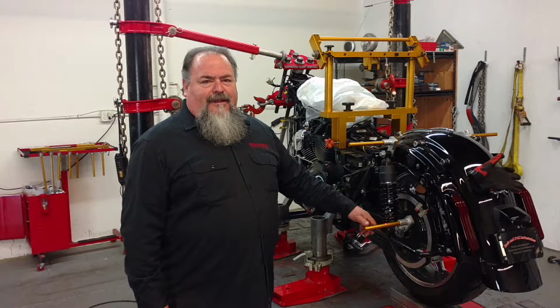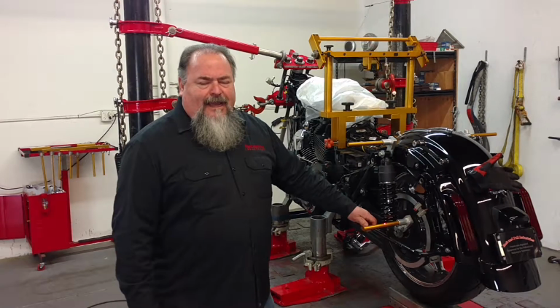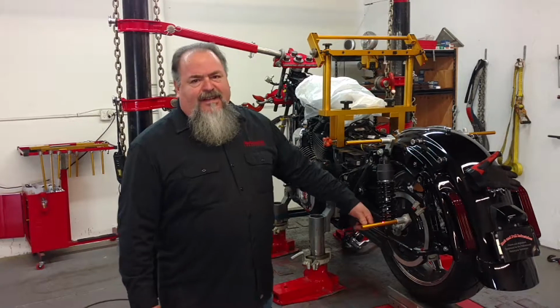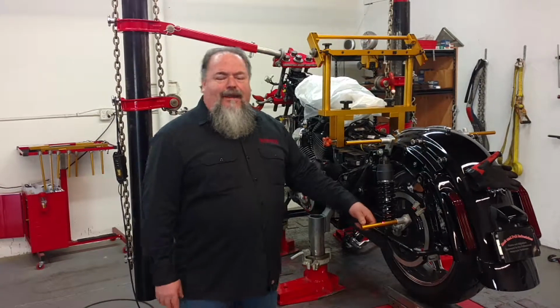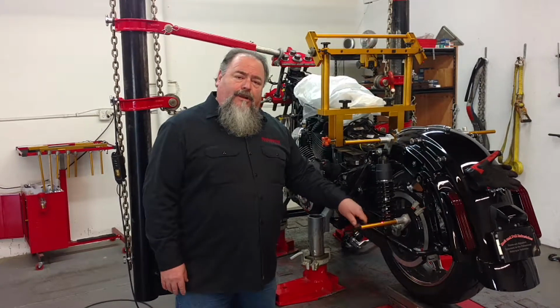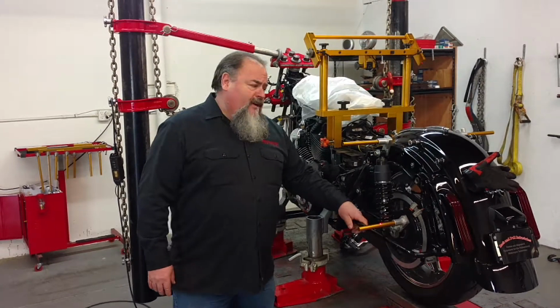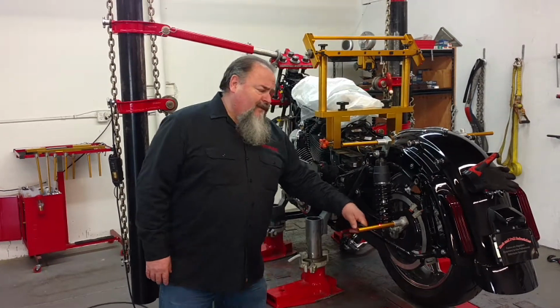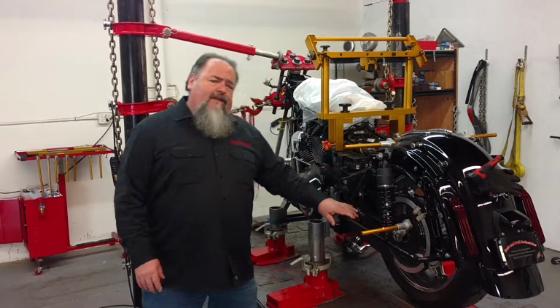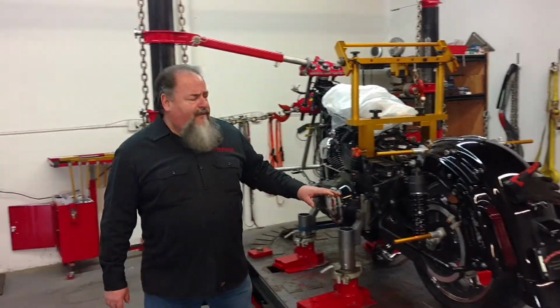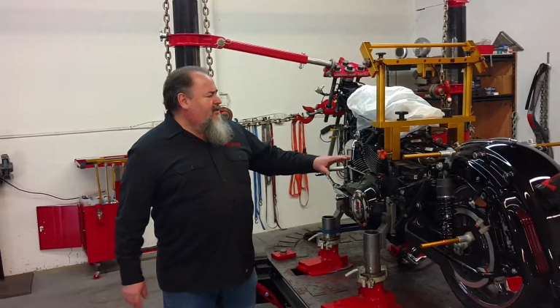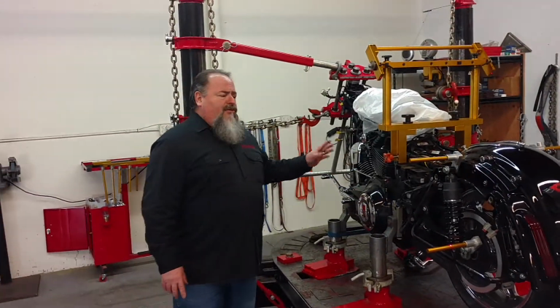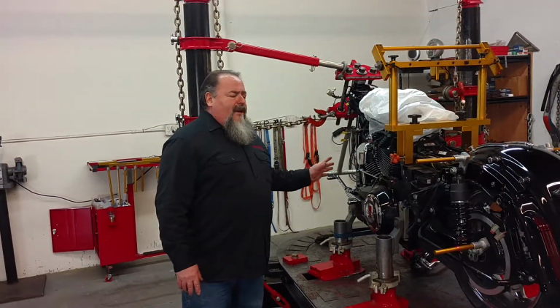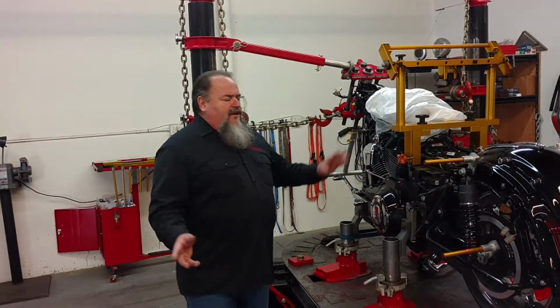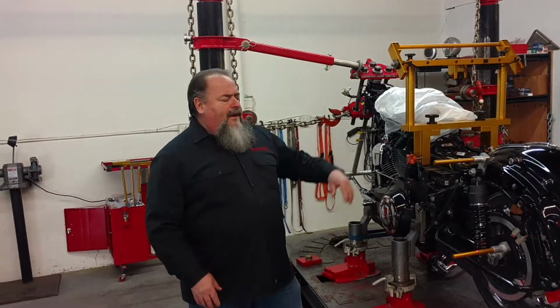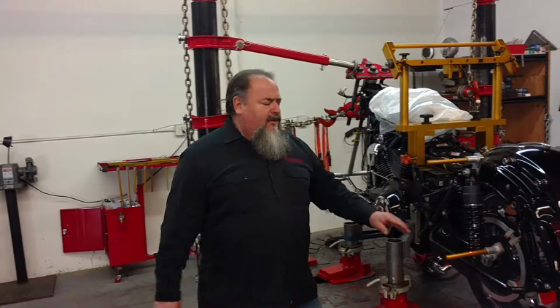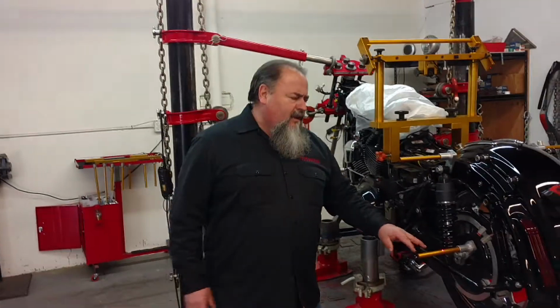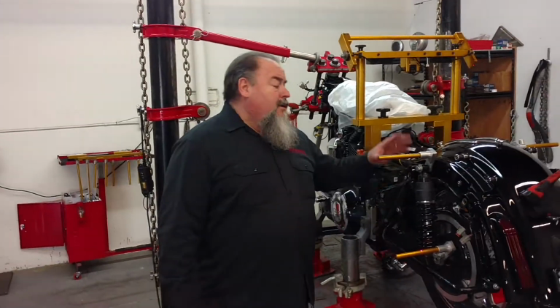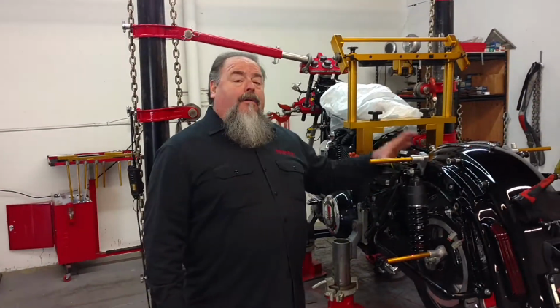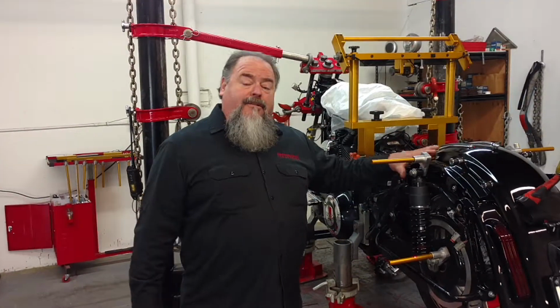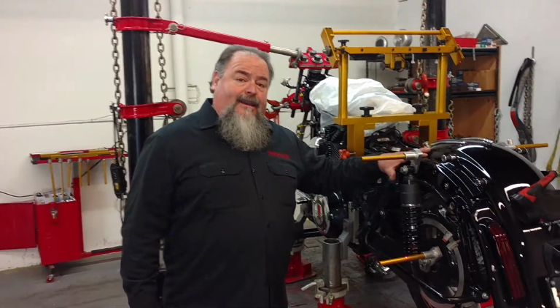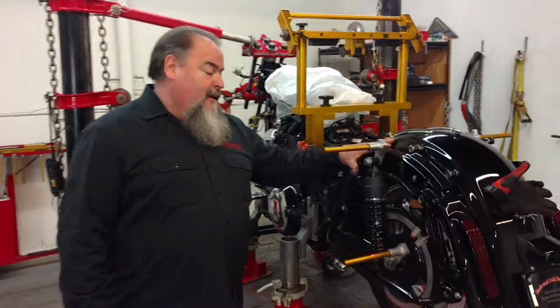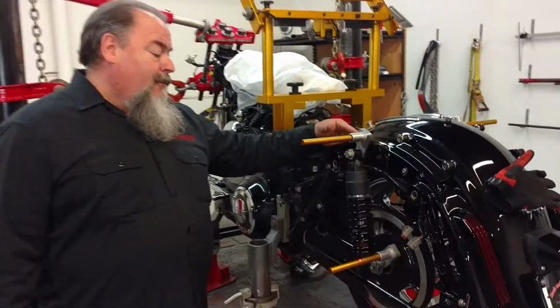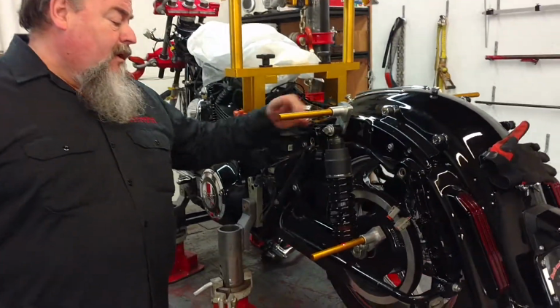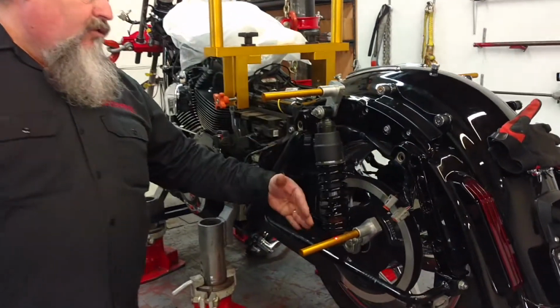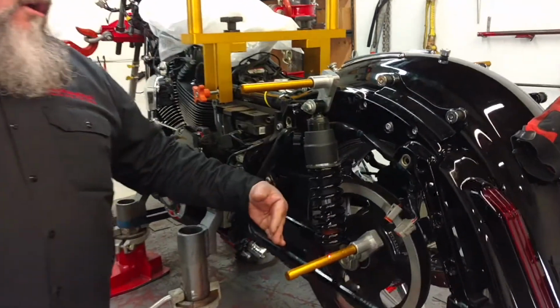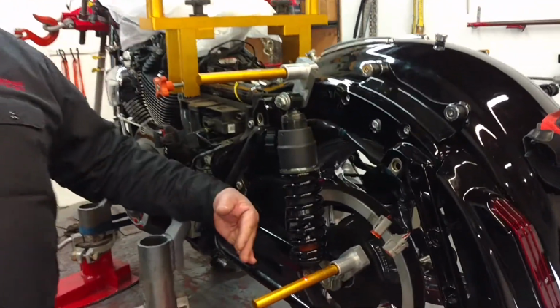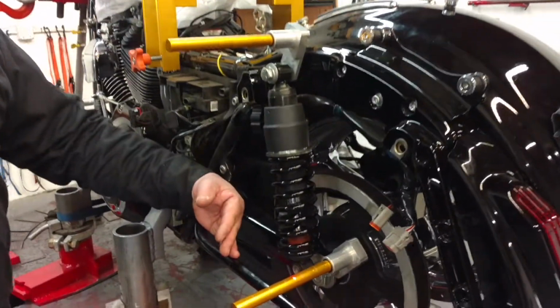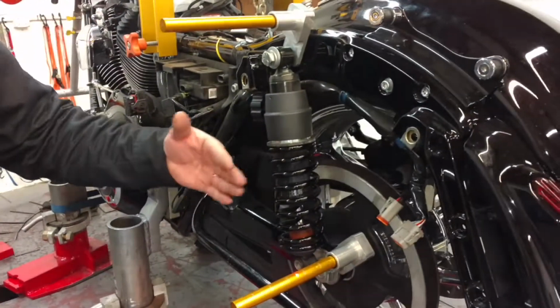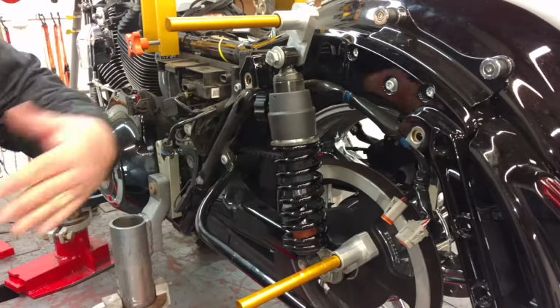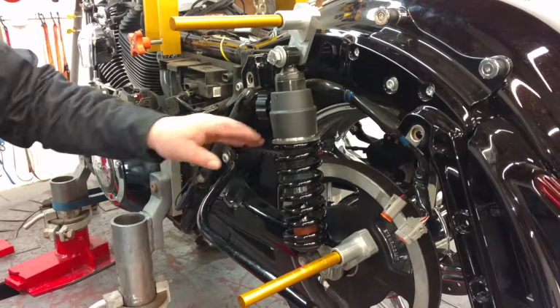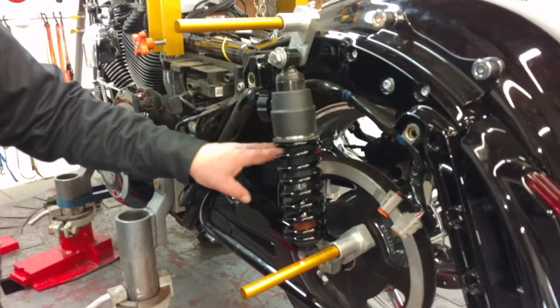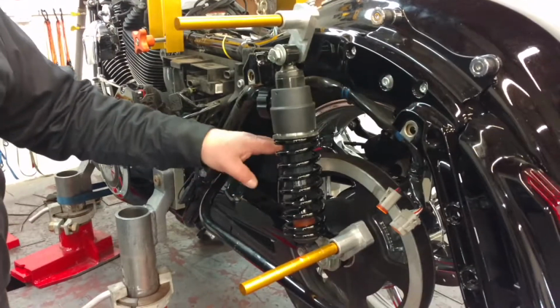Hey, this is Al, Rack and Pull Industries. I just repaired this 2015 CBO streak line — nobody else can do it all the time. The problem is back here. I went to a lineup, and the whole swing arm is over by an eighth of an inch to this side, the power side.